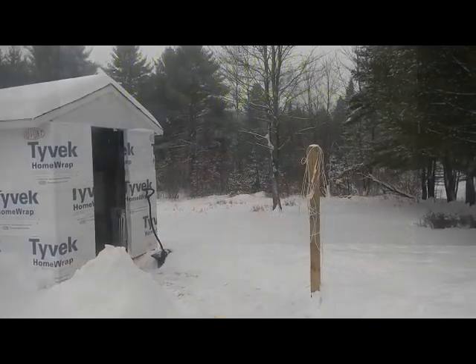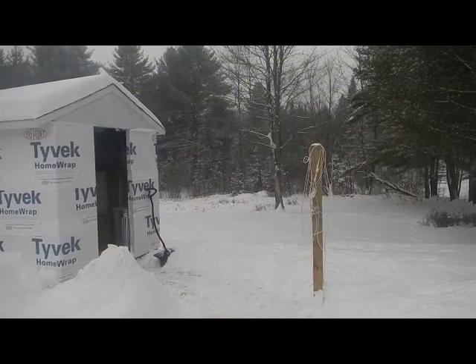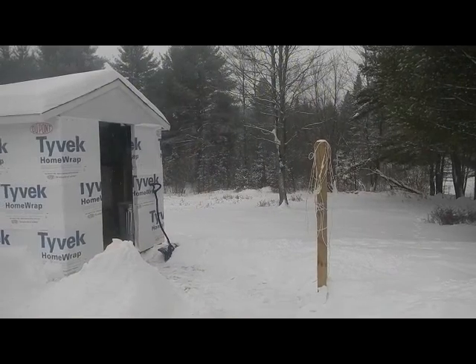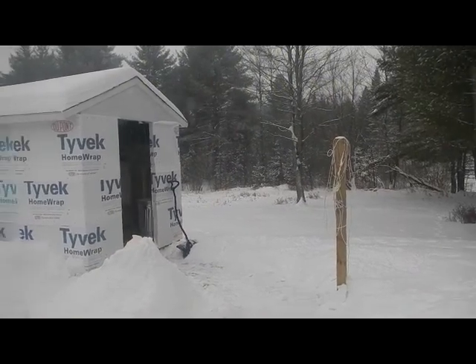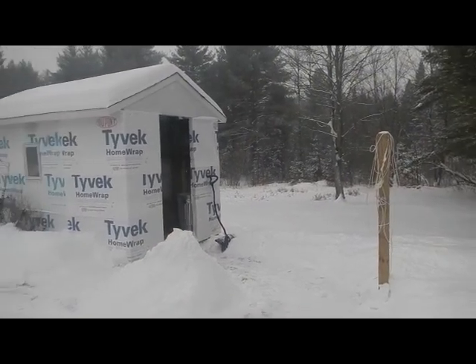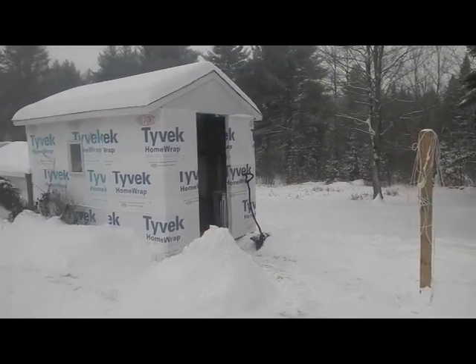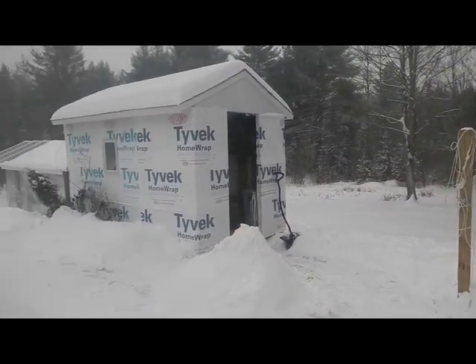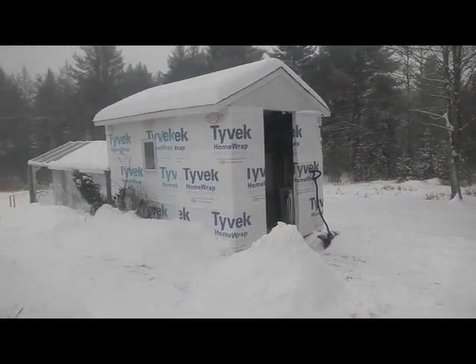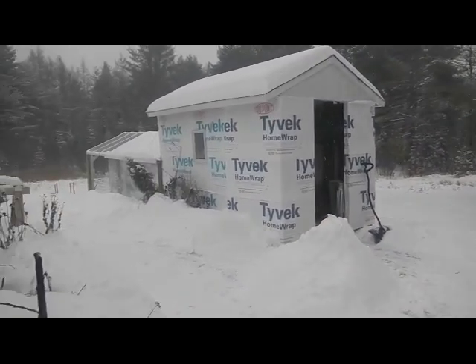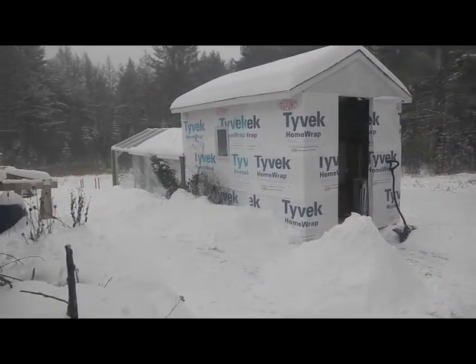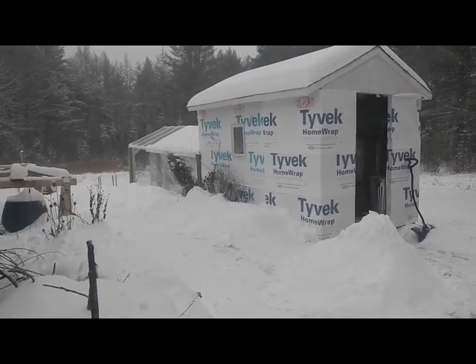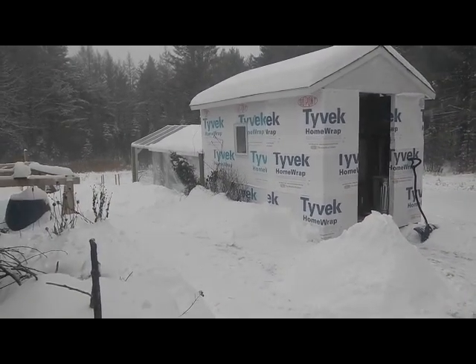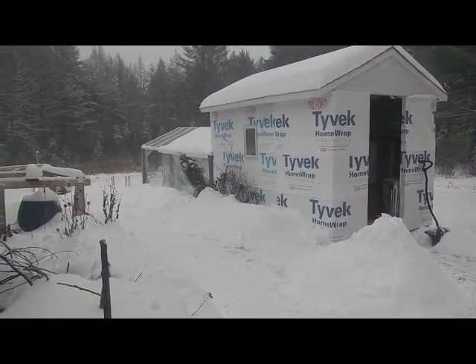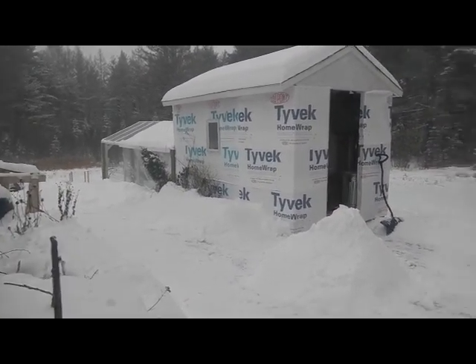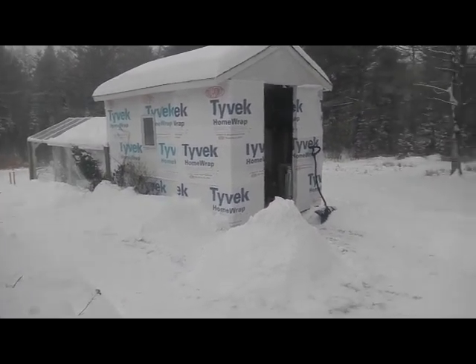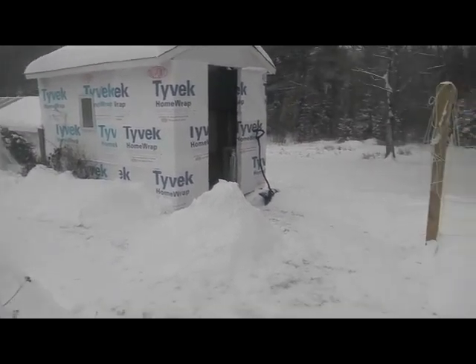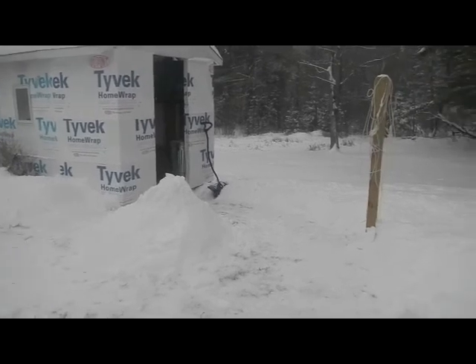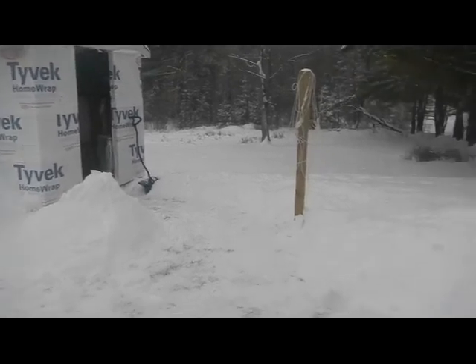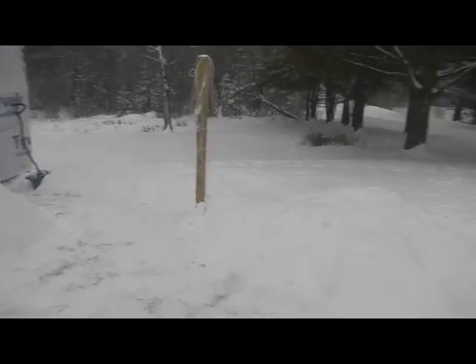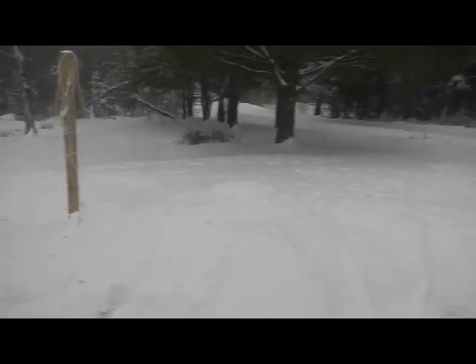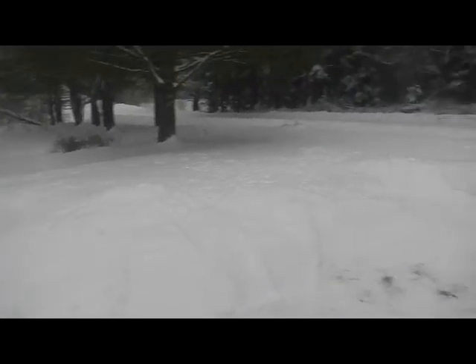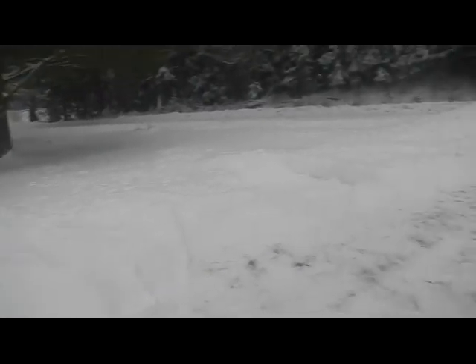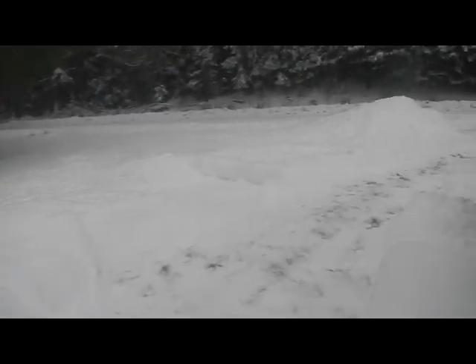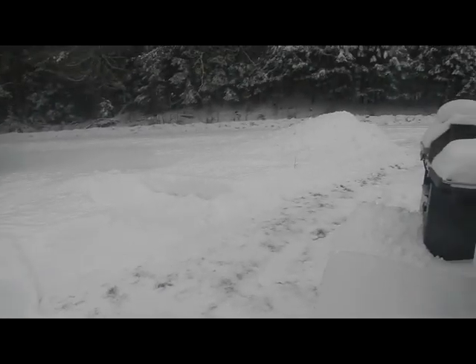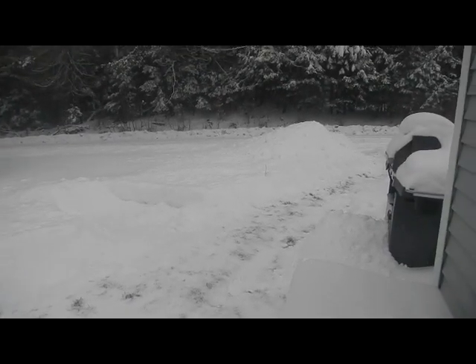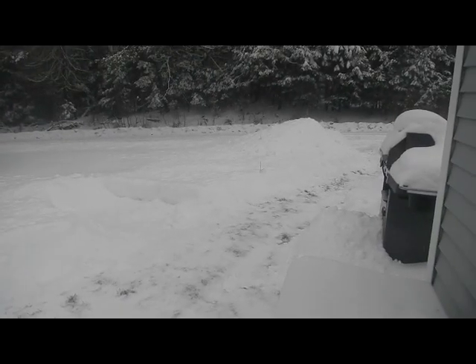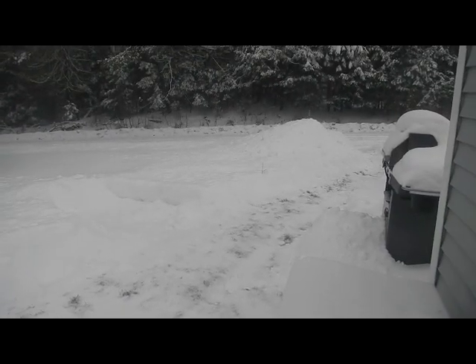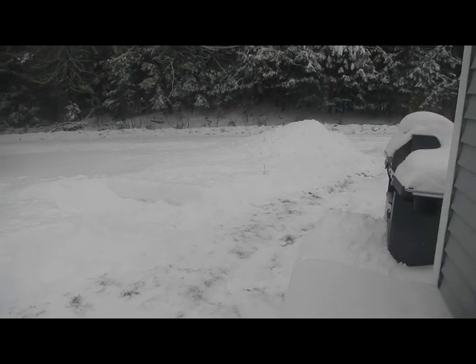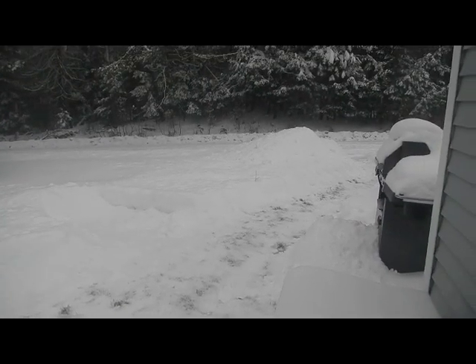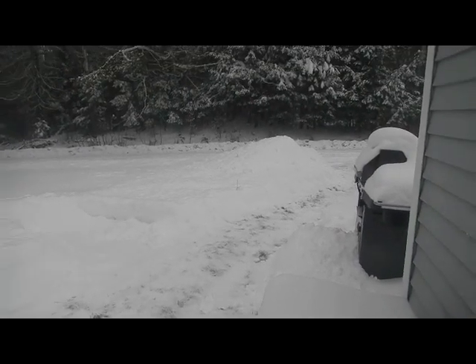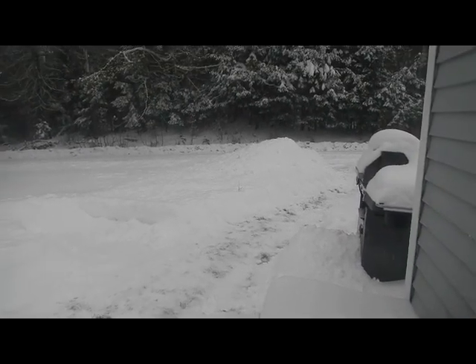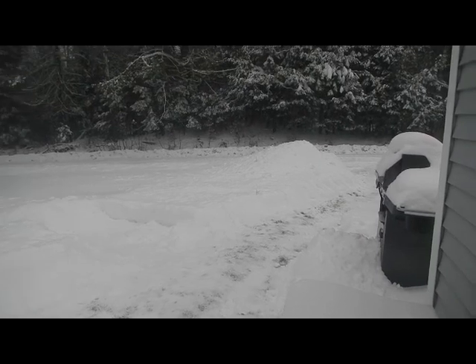Welcome back to the homestead. It is officially winter now. This is our second snow of the season, which started in January, so that's nice.